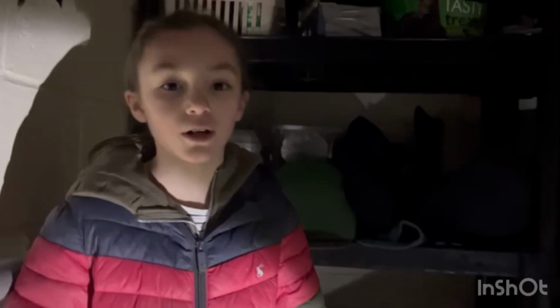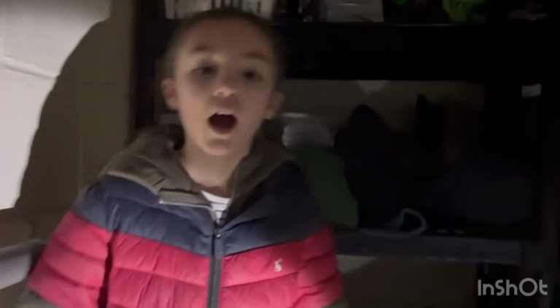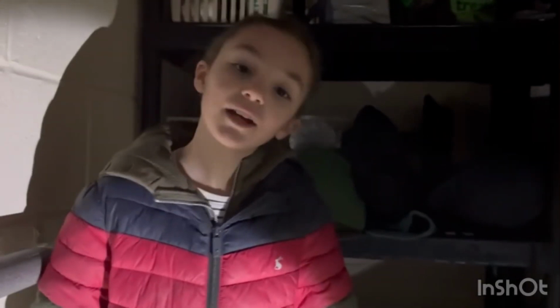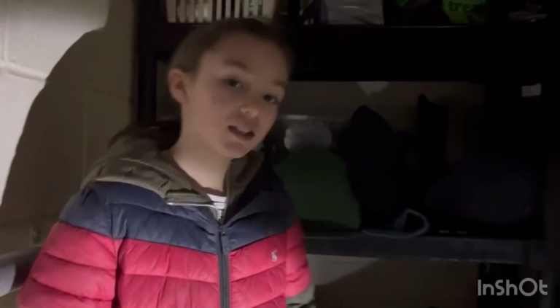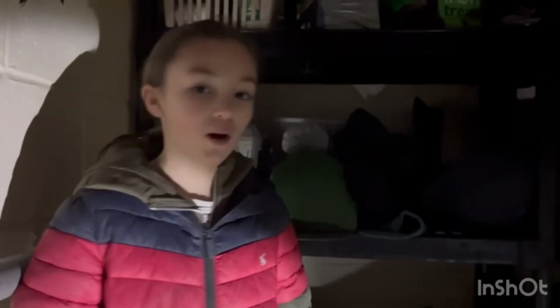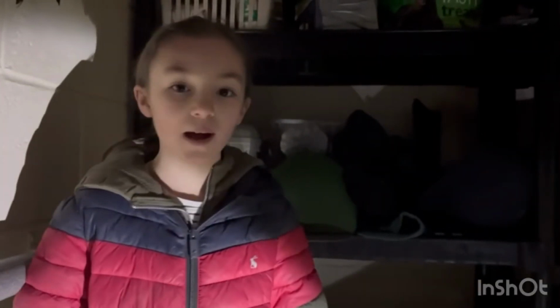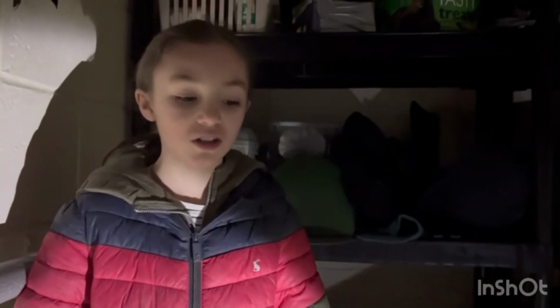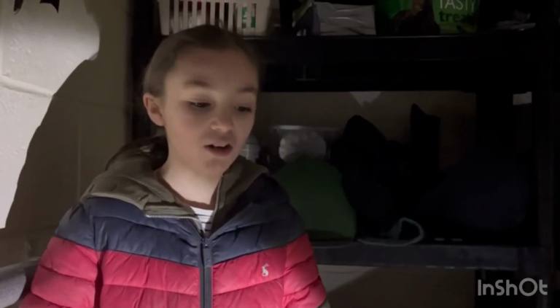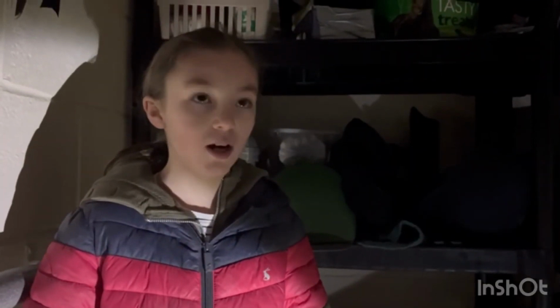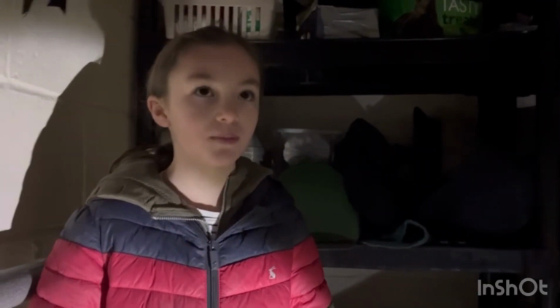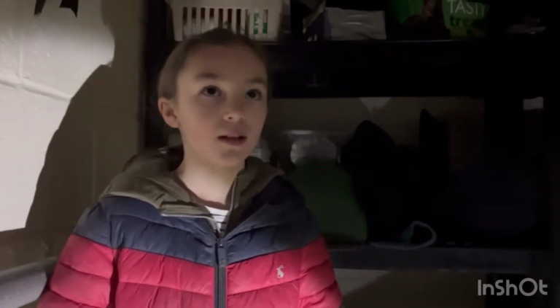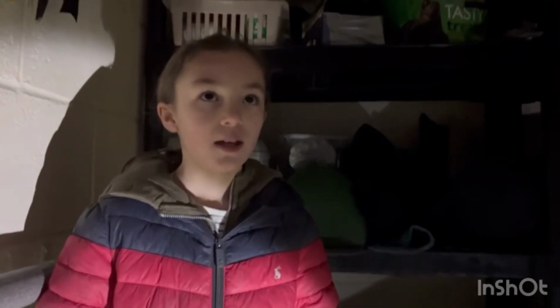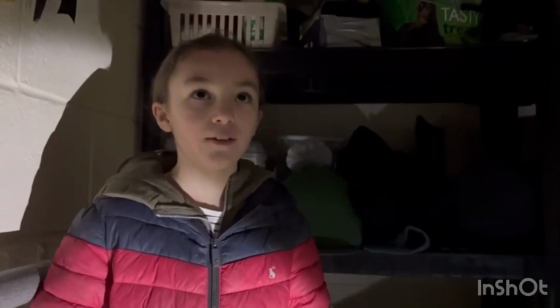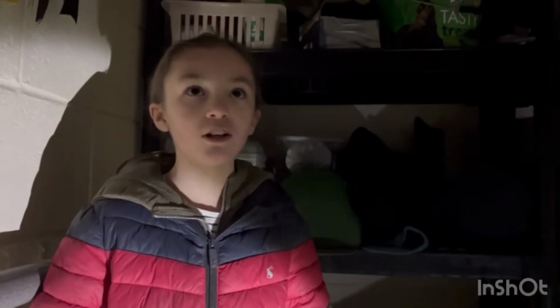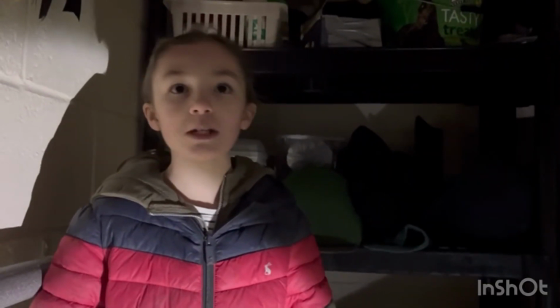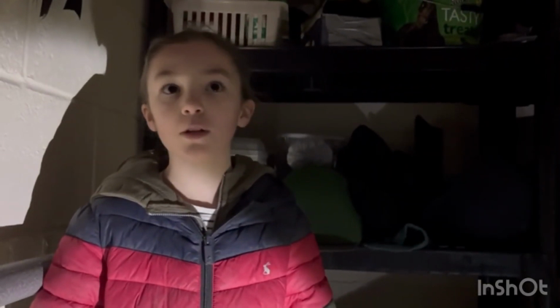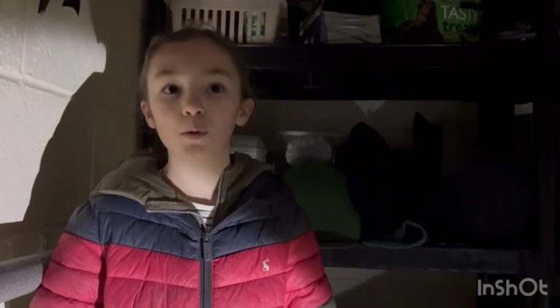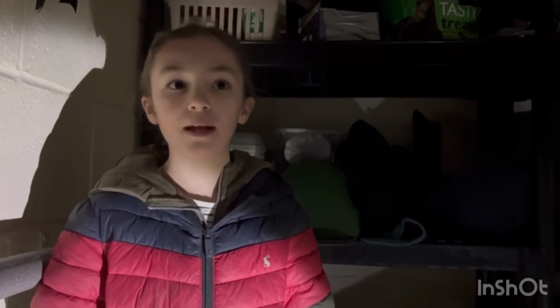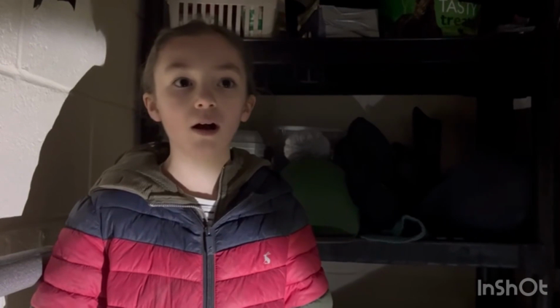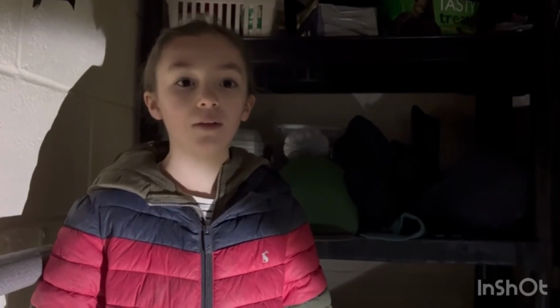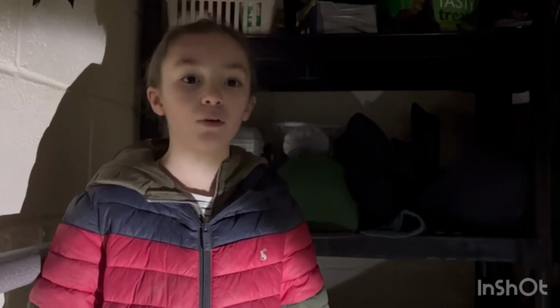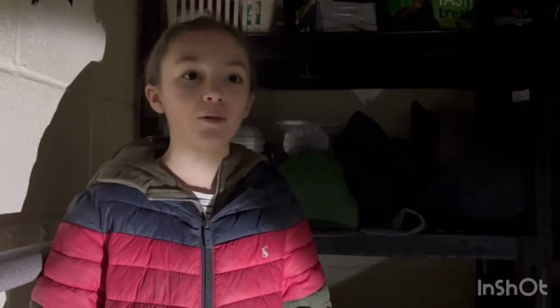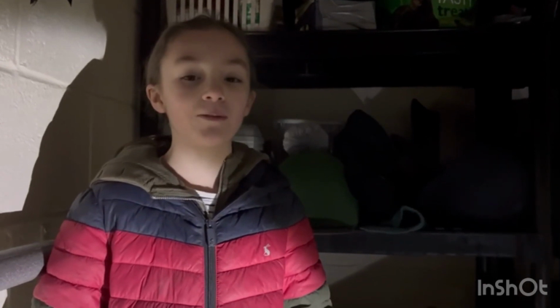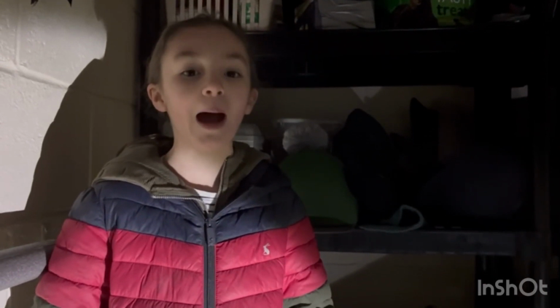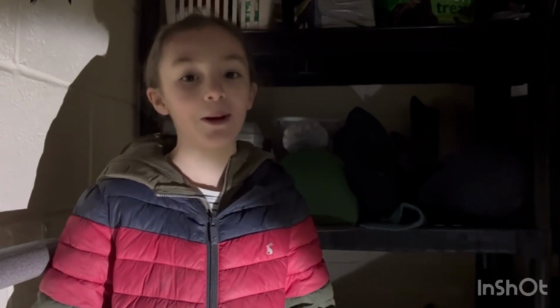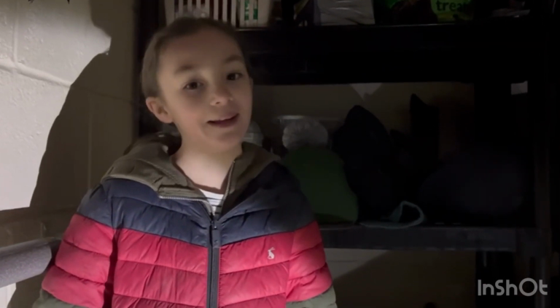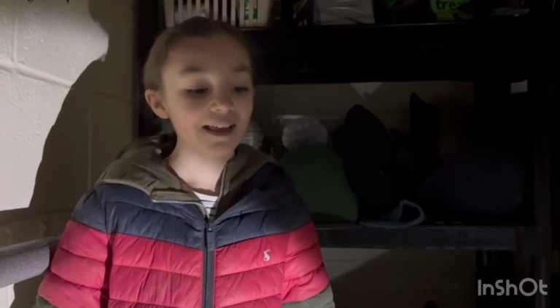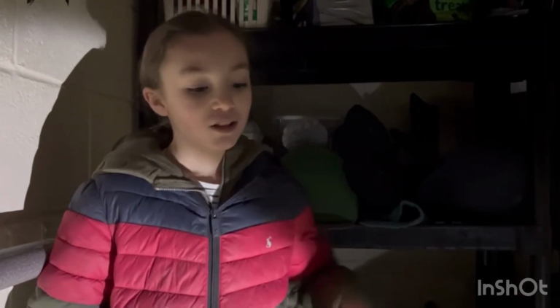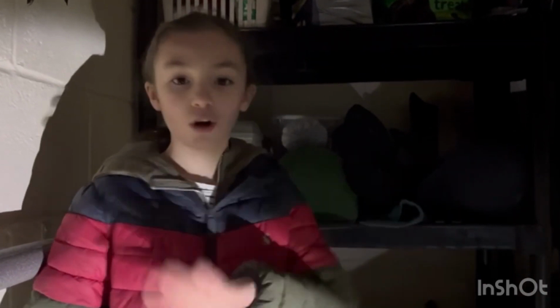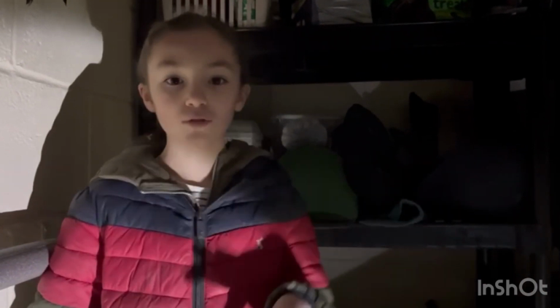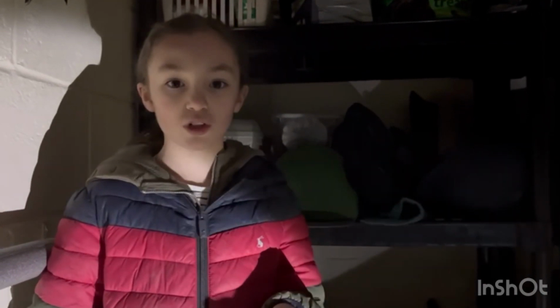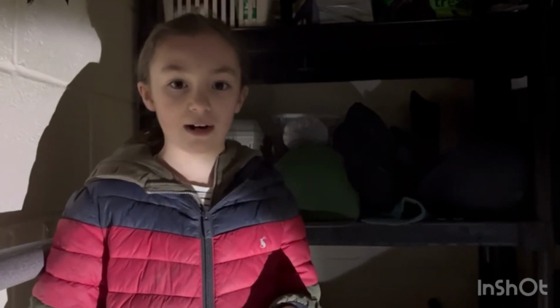Hi guys, welcome back to the channel. It looks a bit darker than normal — we are in our pack room and we had a bit of a power cut in here, so we've got loads of torches around.